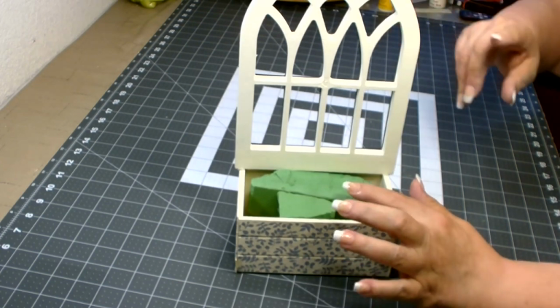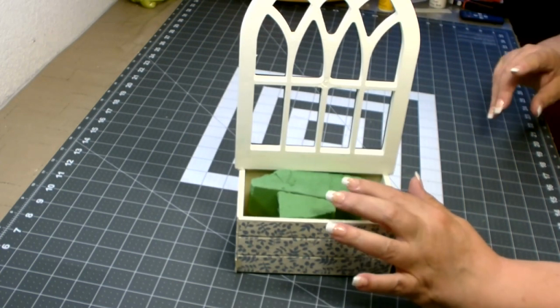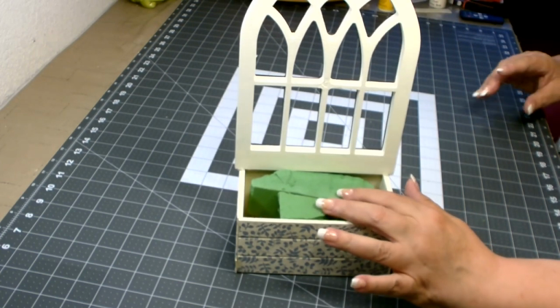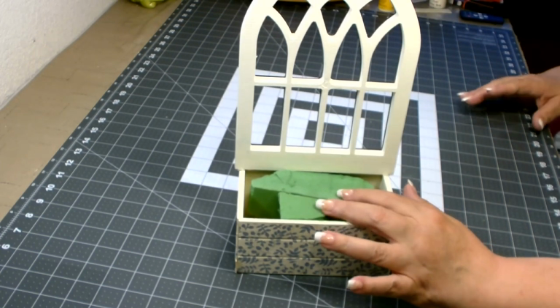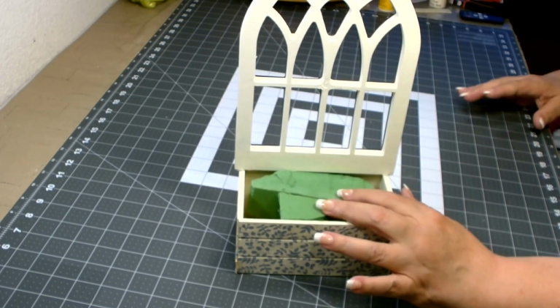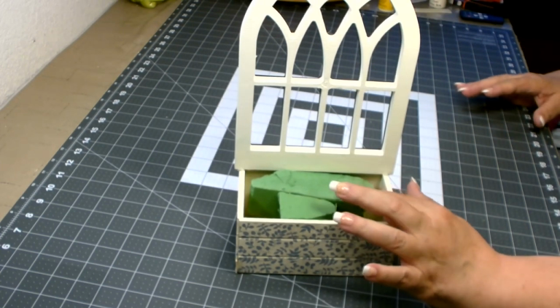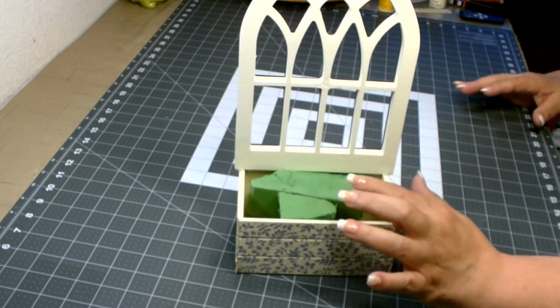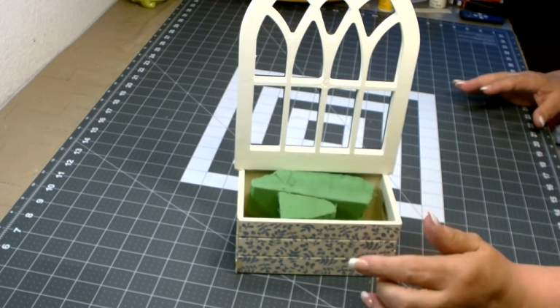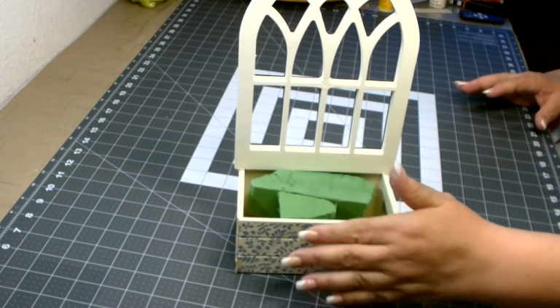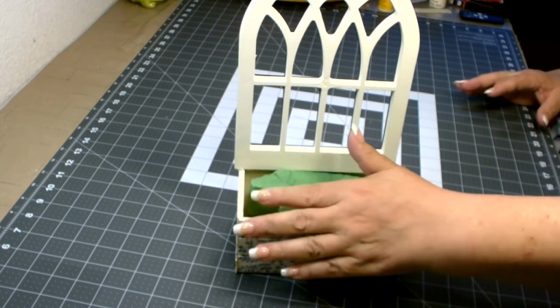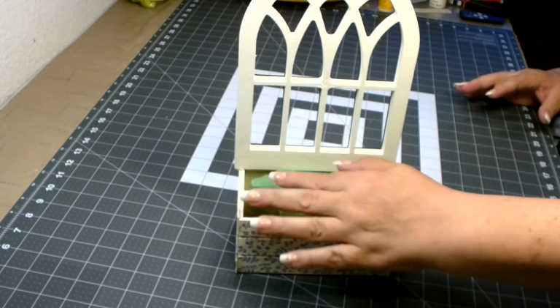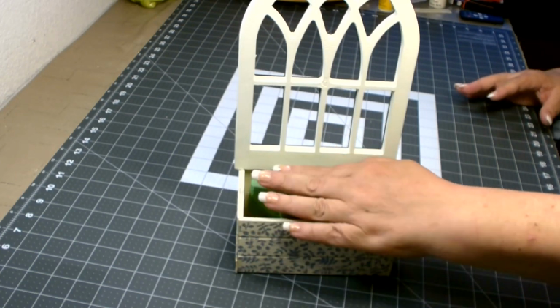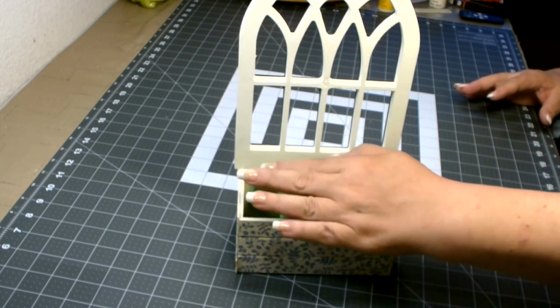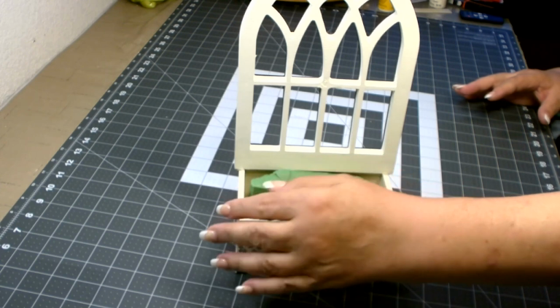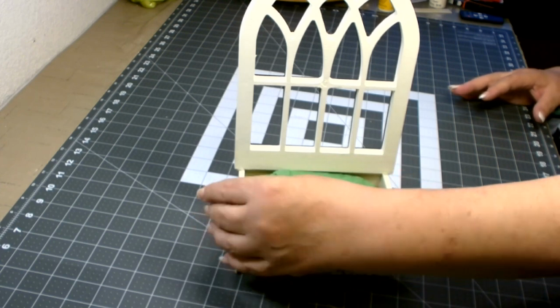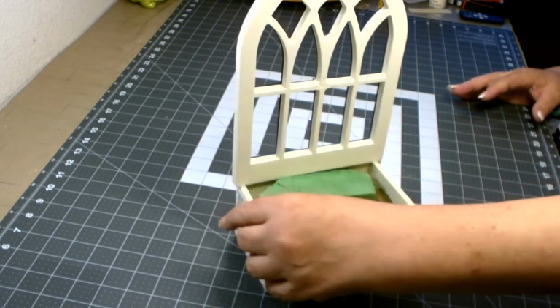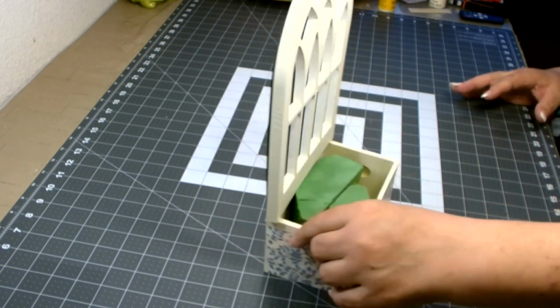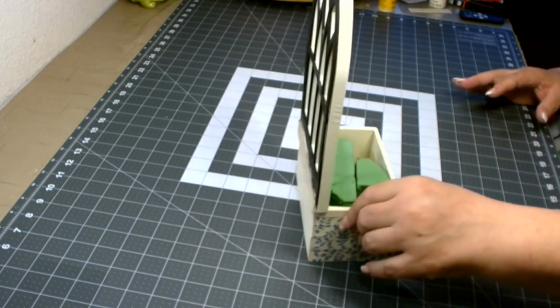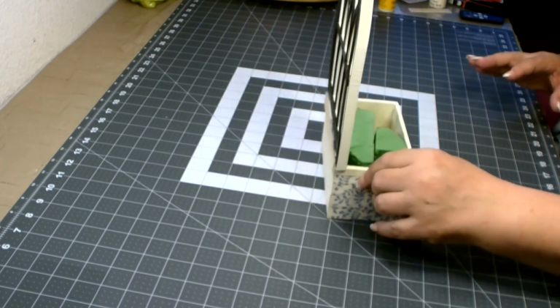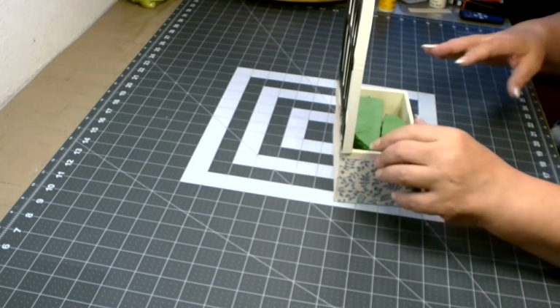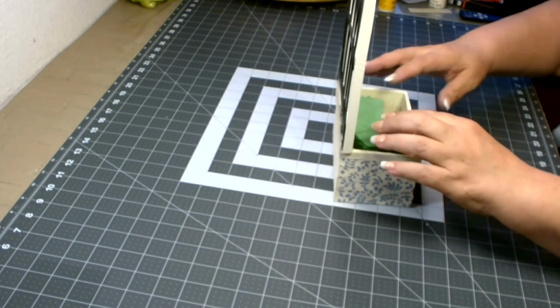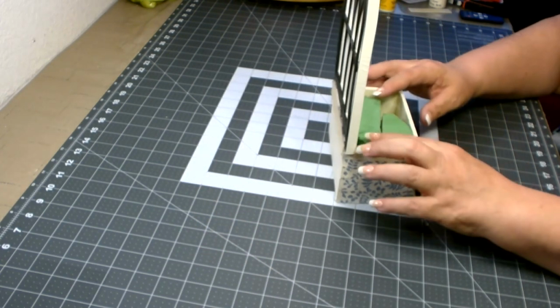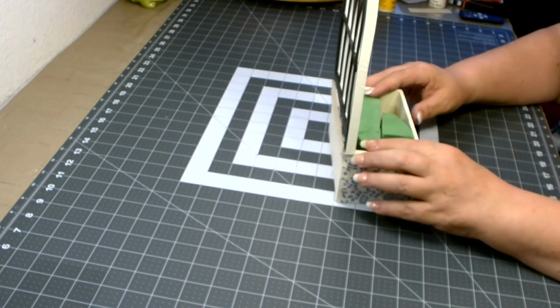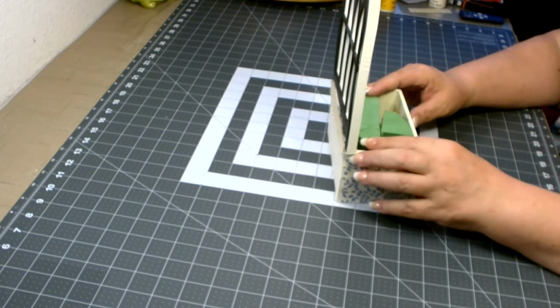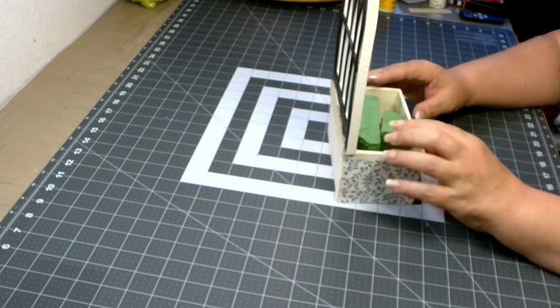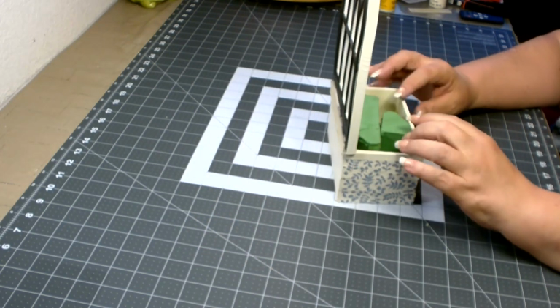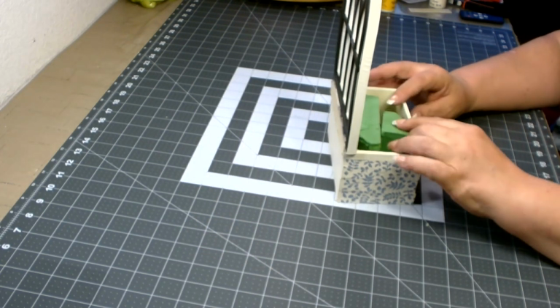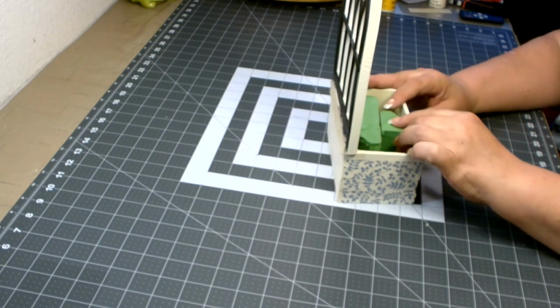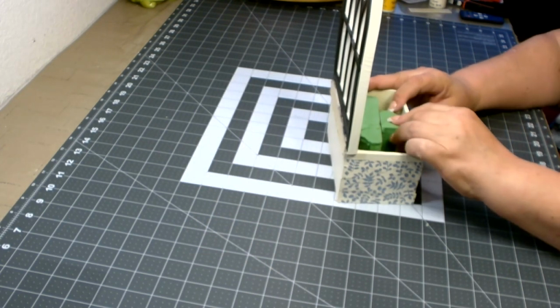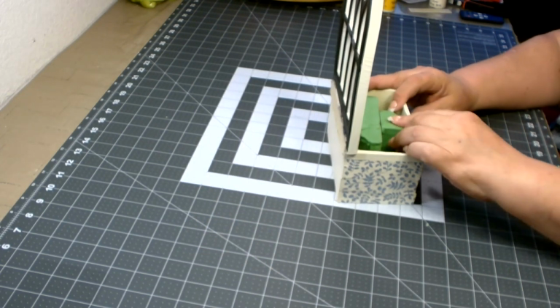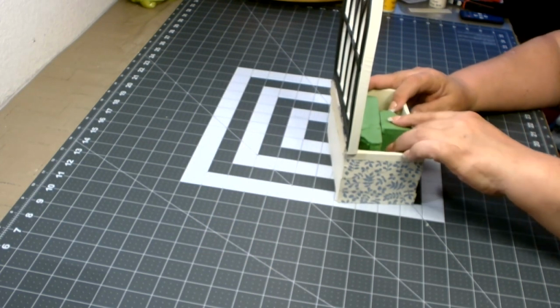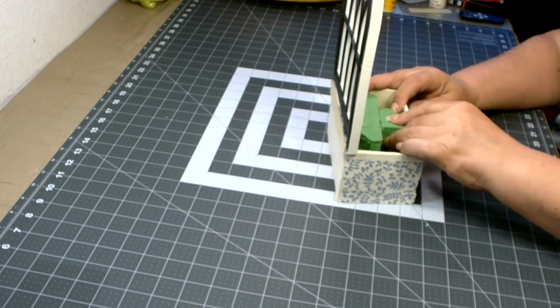I have some pieces of floral foam I've cut up and stuck inside. This is going to help me hold my florals in place.